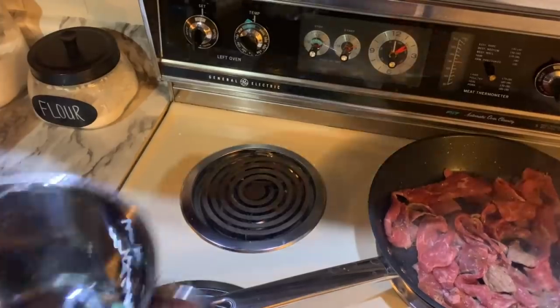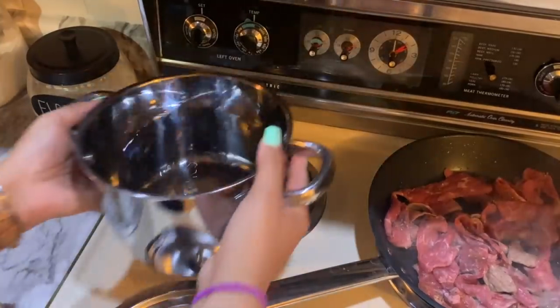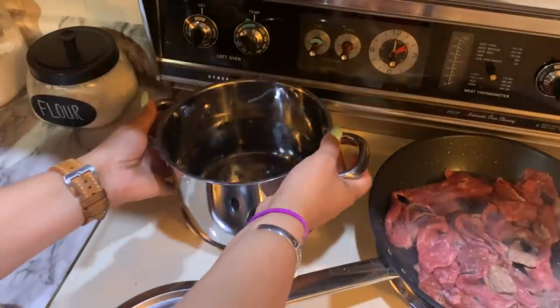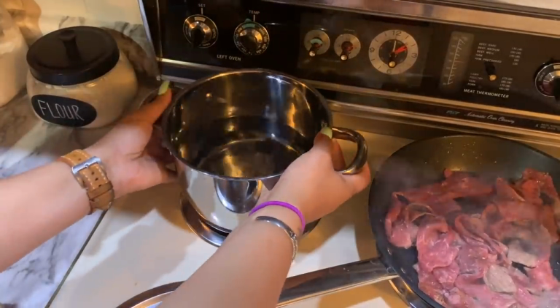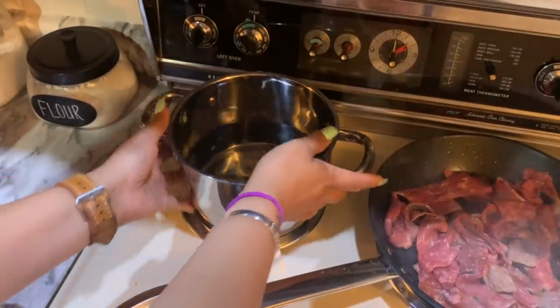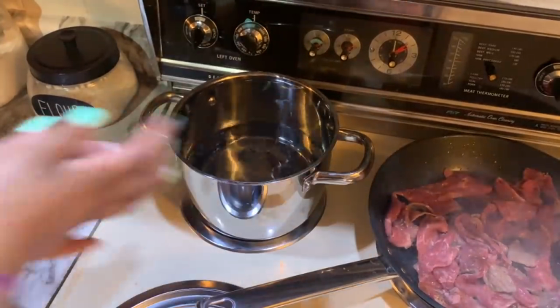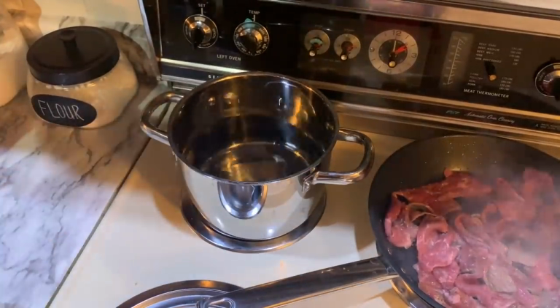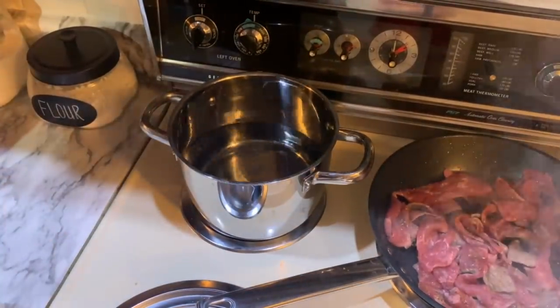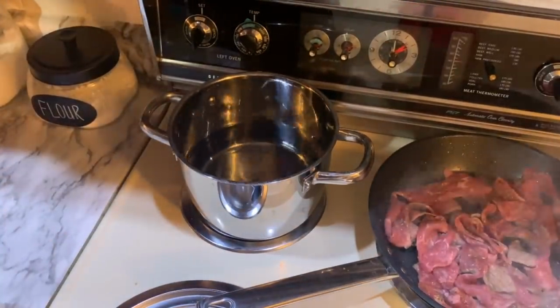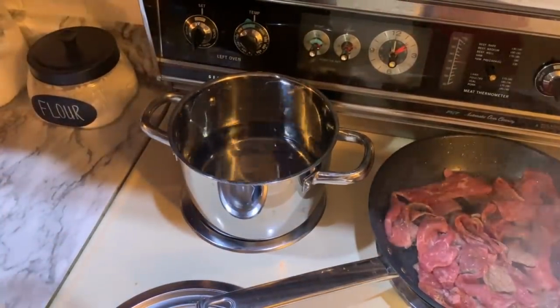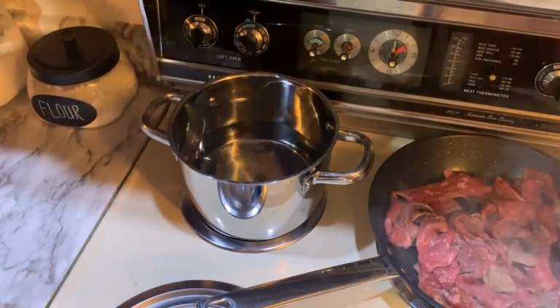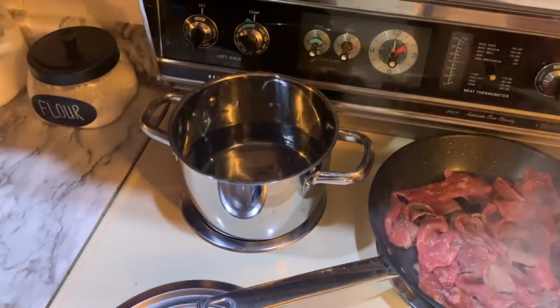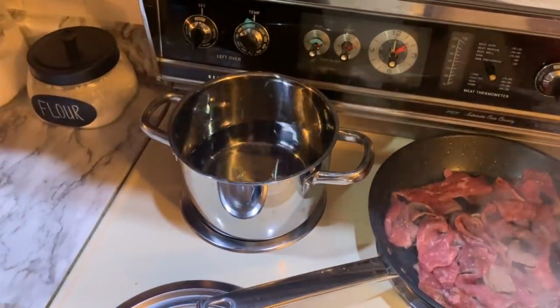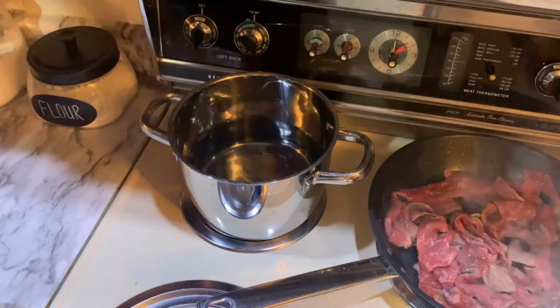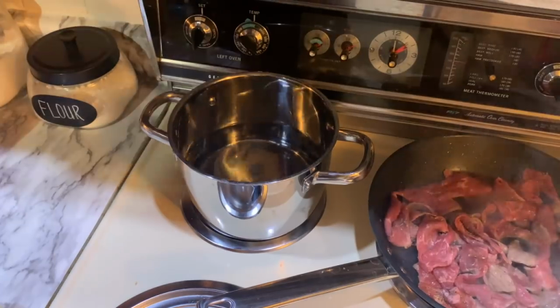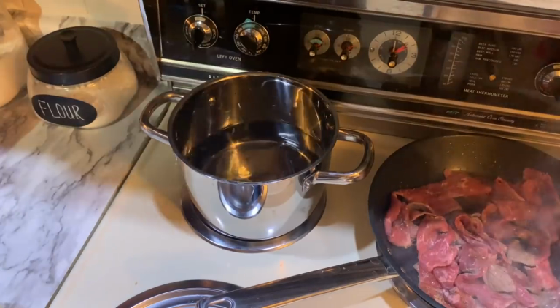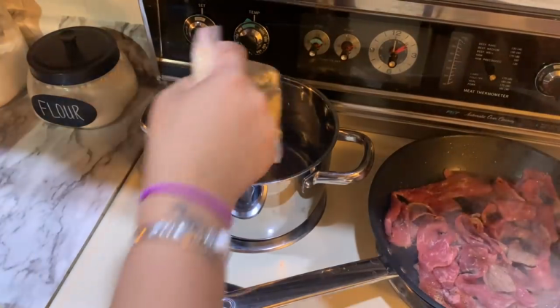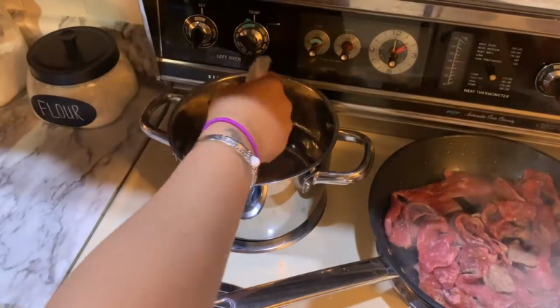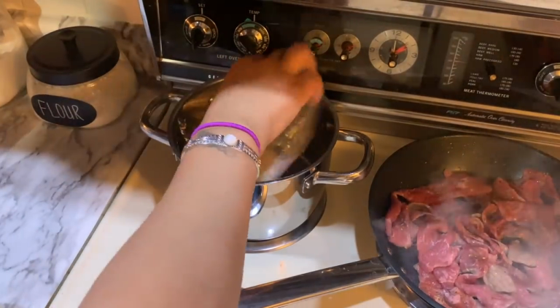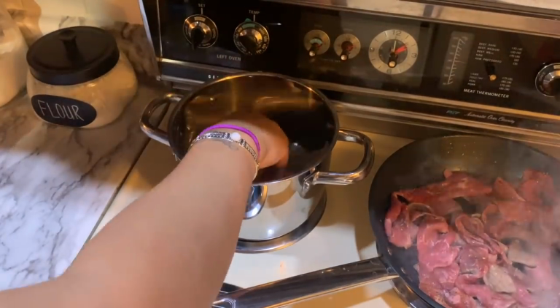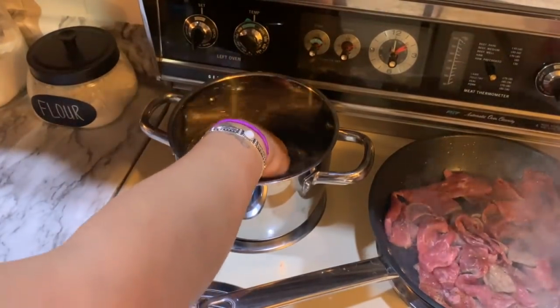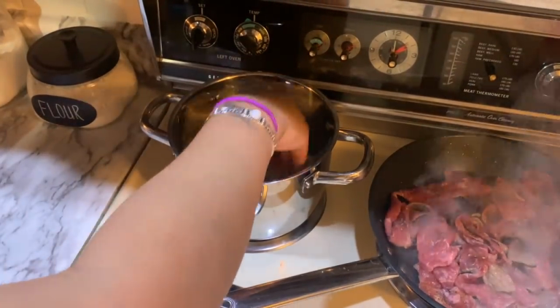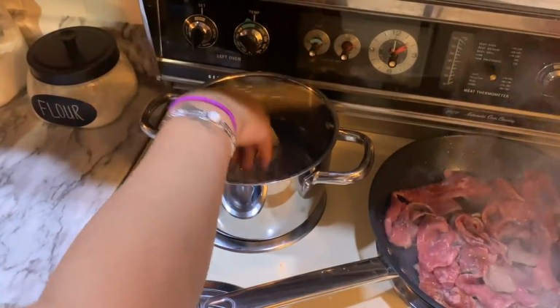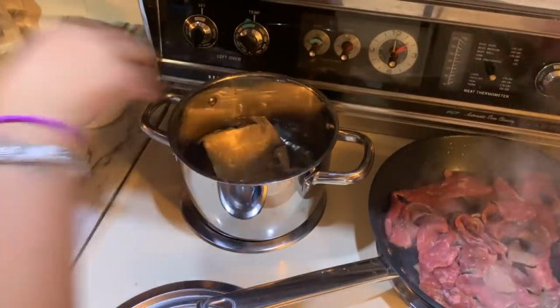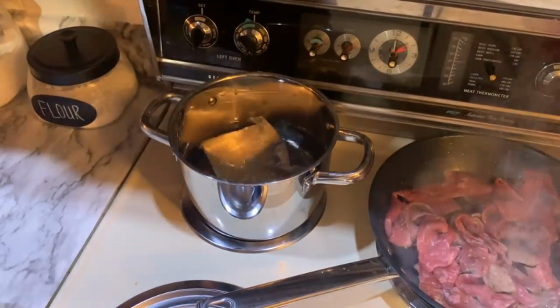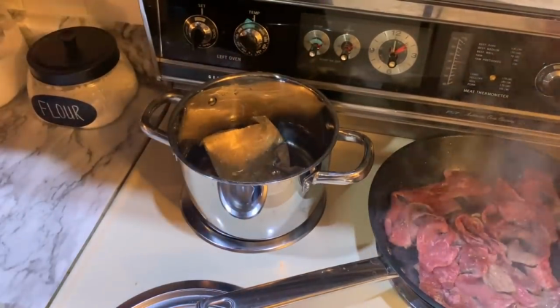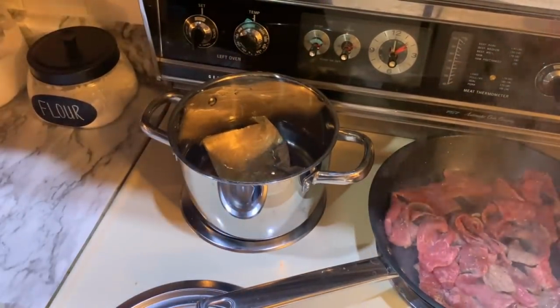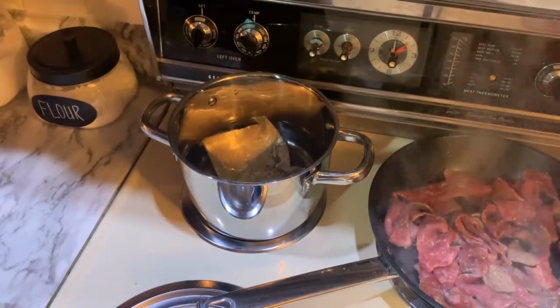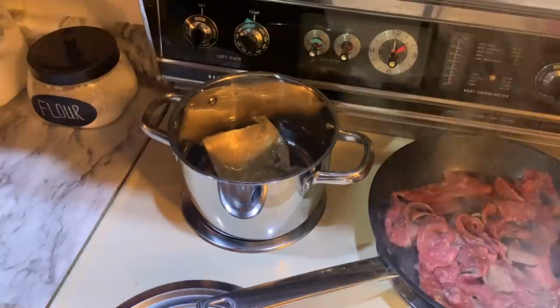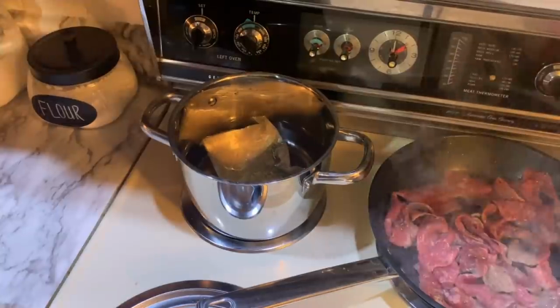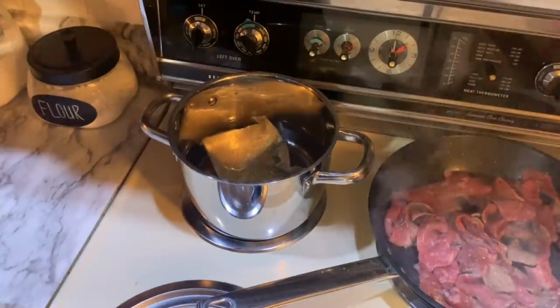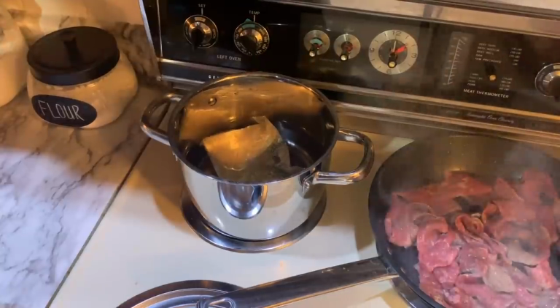While the steak is cooking, I'm going to go ahead and throw my rice into the water. What I love about these boil-in-the-bag rices is that you just throw the bags right in the water — they take about 10 minutes to cook and then you have a nice tender rice.